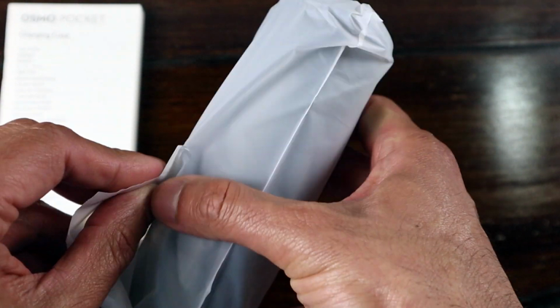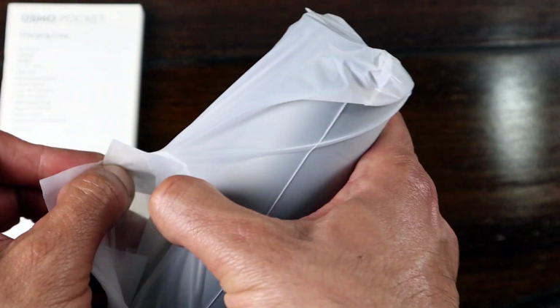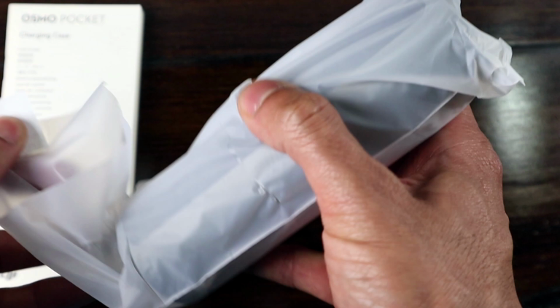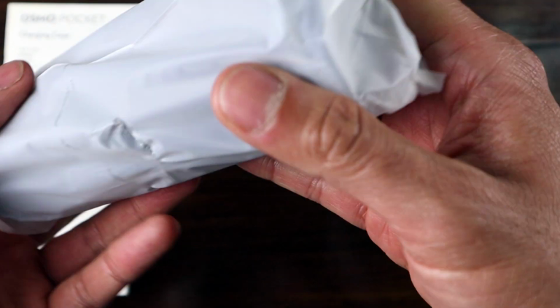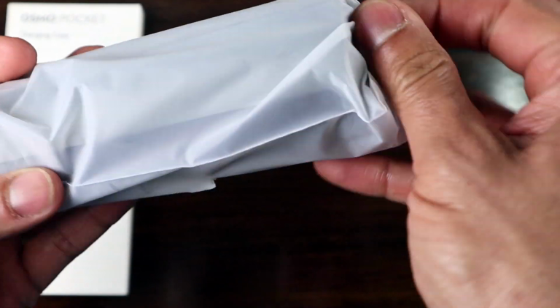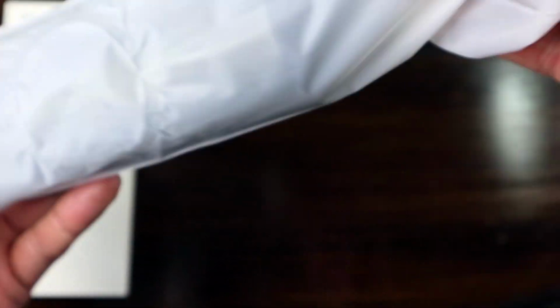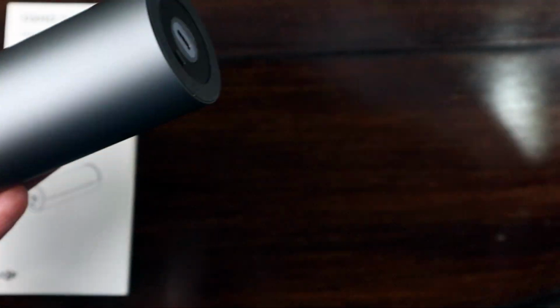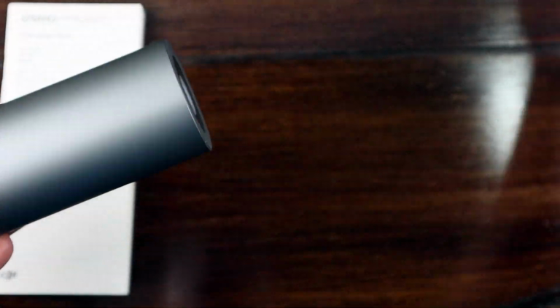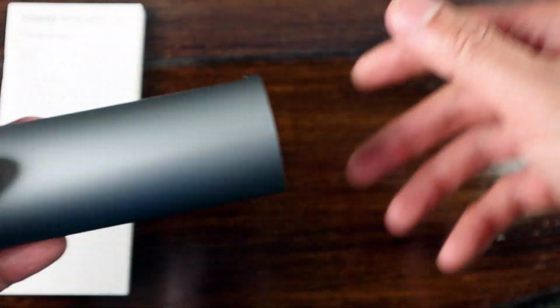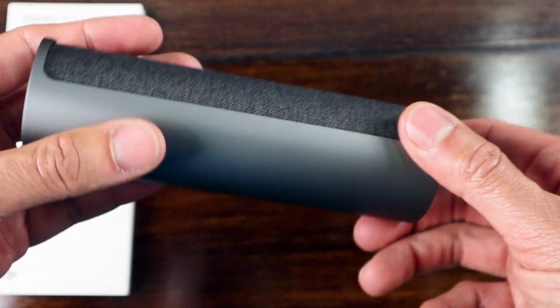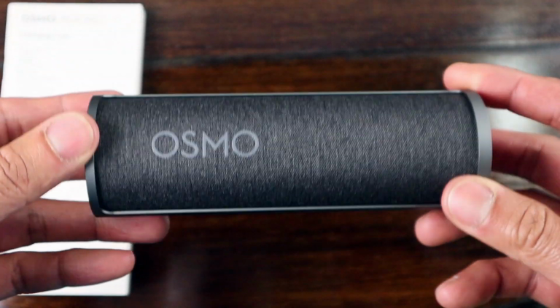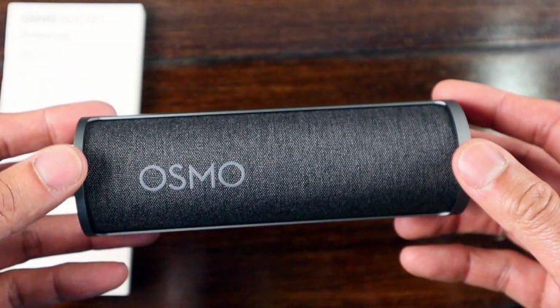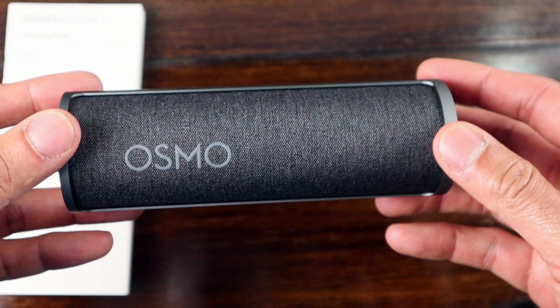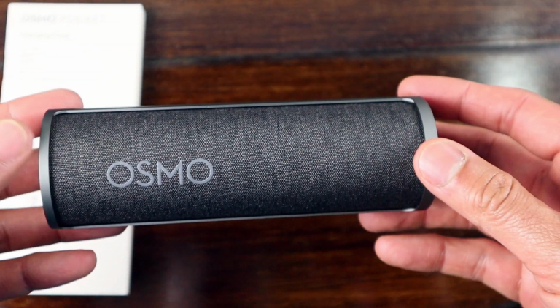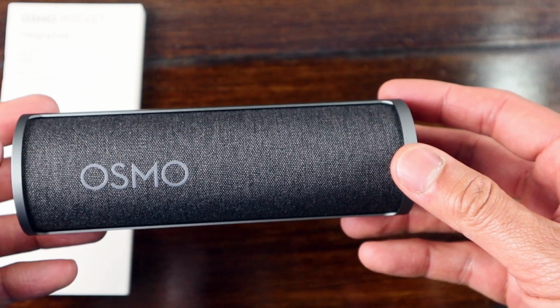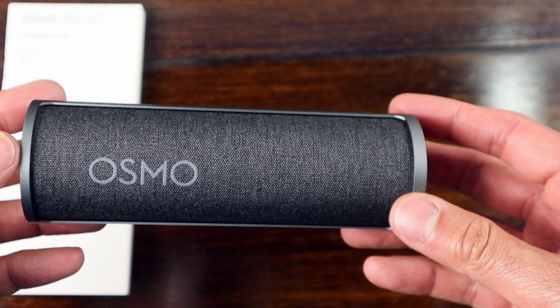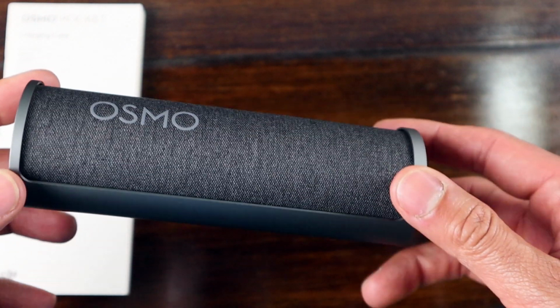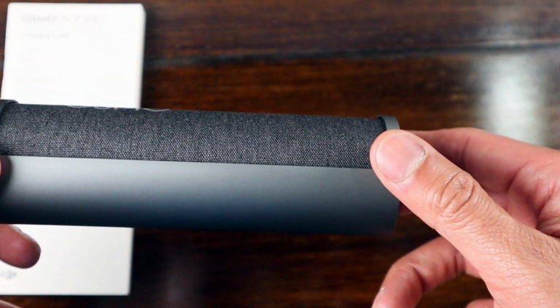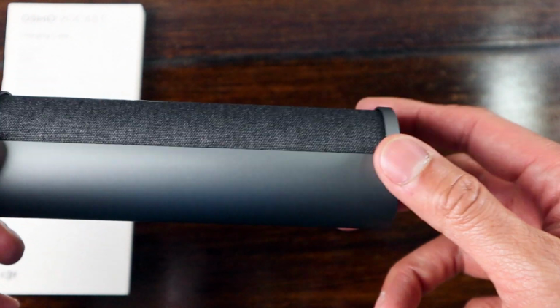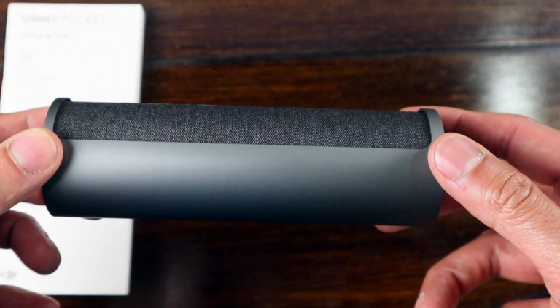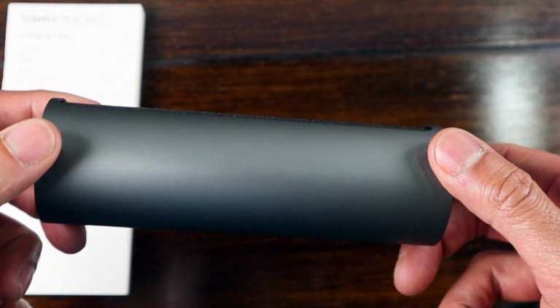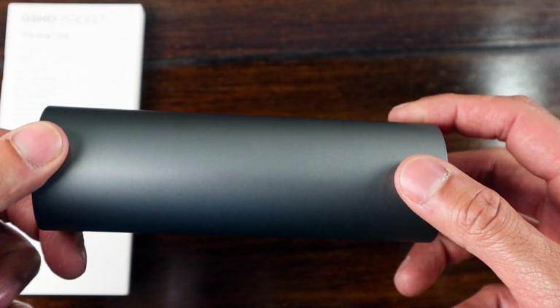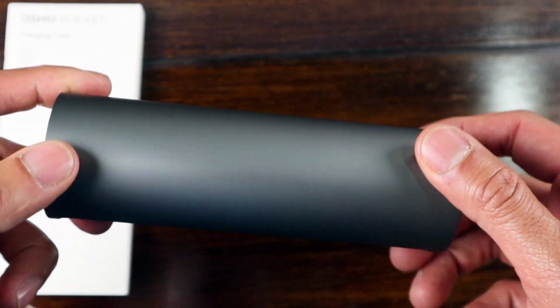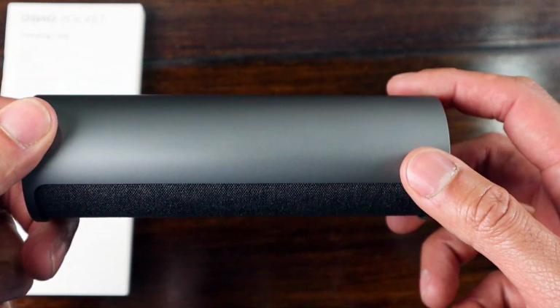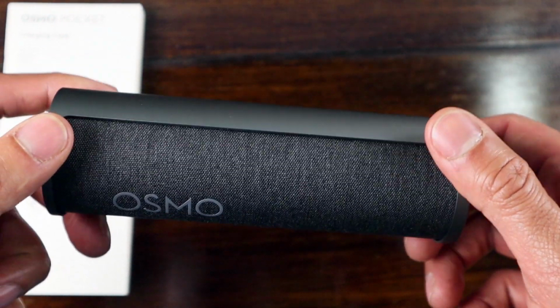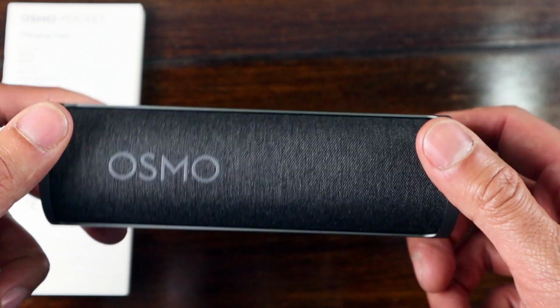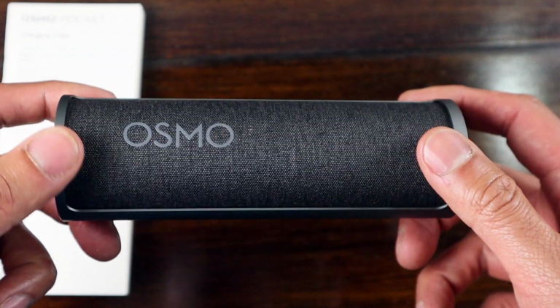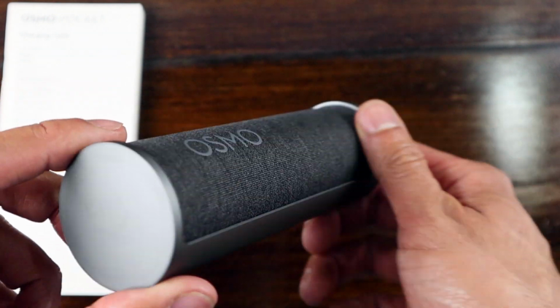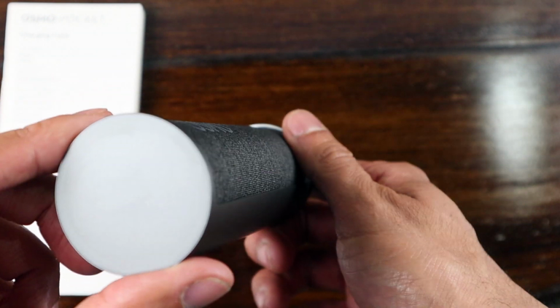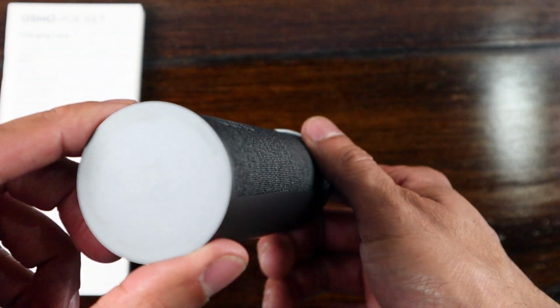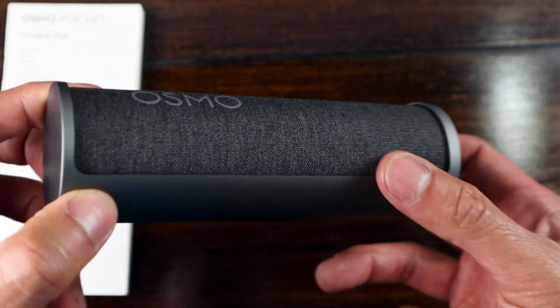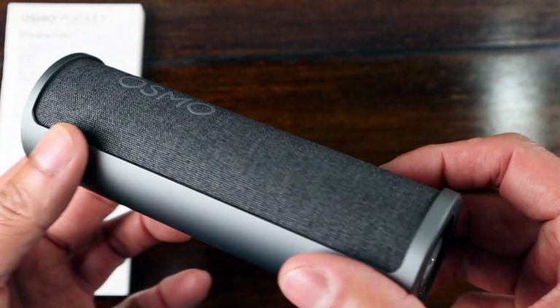Right out of the package it does have a quality feel to it. It has an anodized coating which gives it a non-slip feel and makes it easy to handle. The cloth on top gives it an elegant look, though once it gets dirty it's going to be a little difficult to clean.